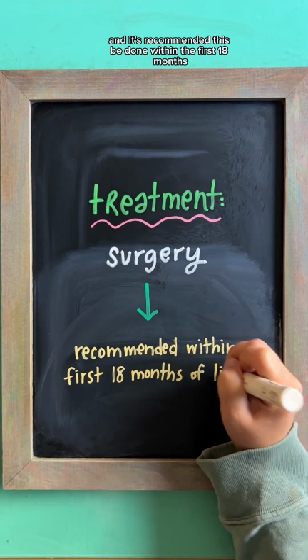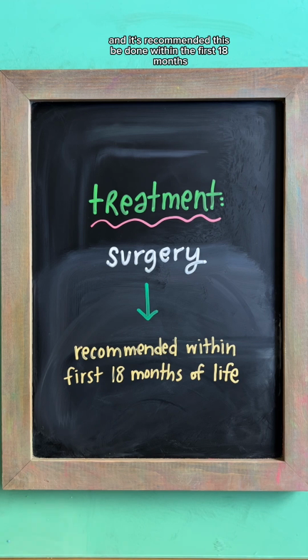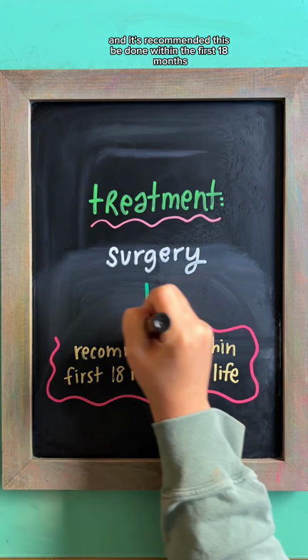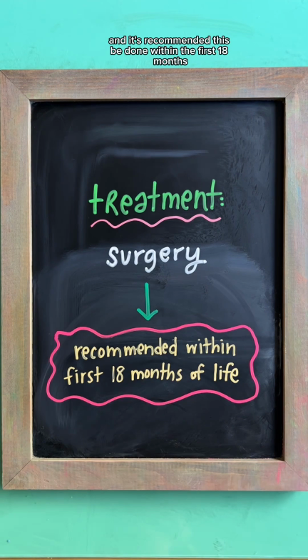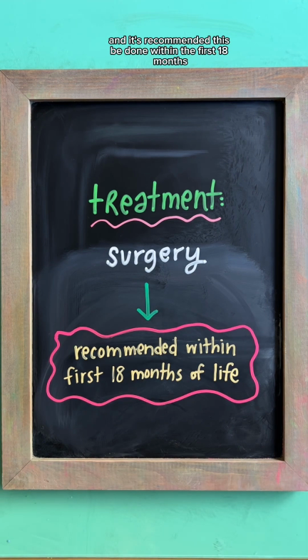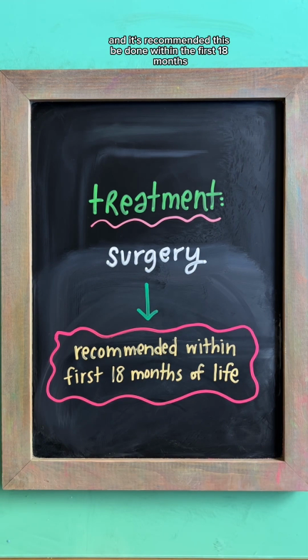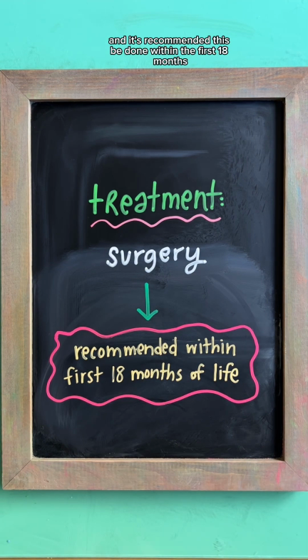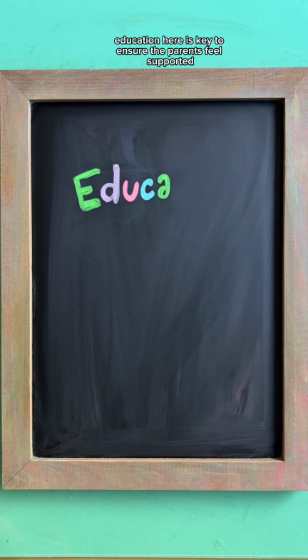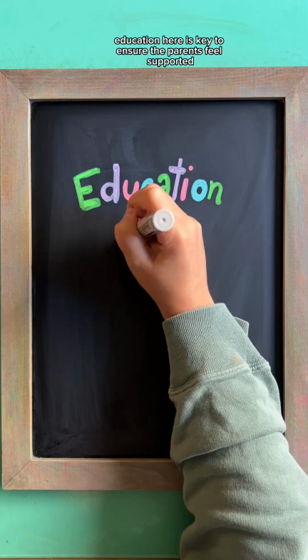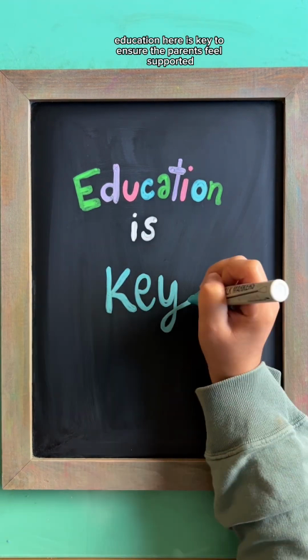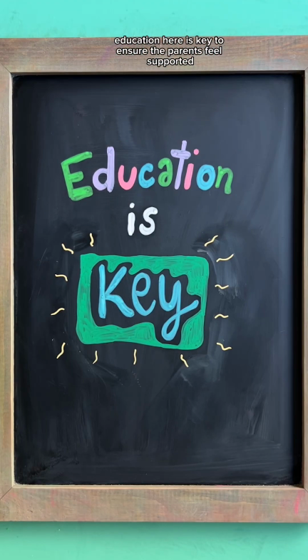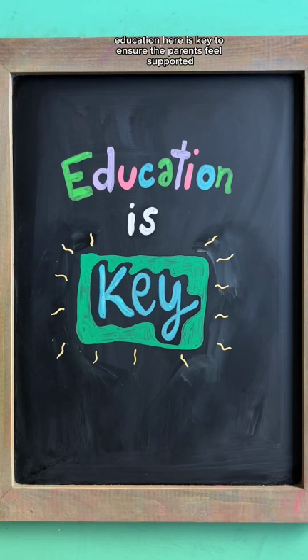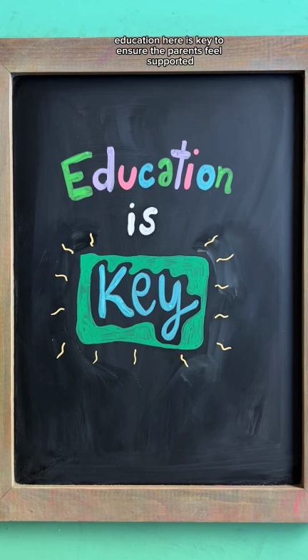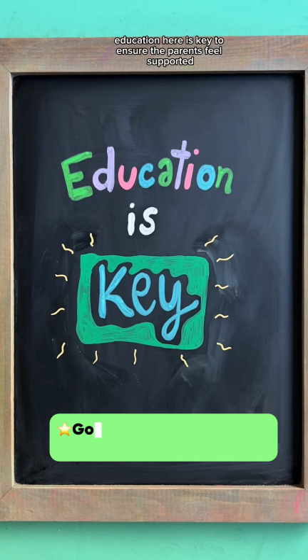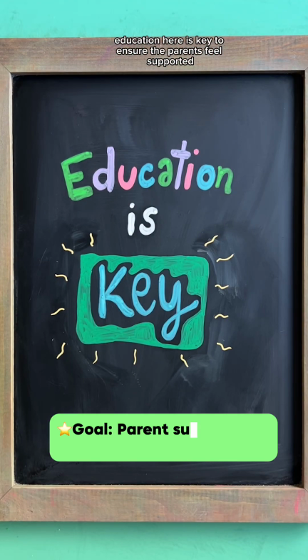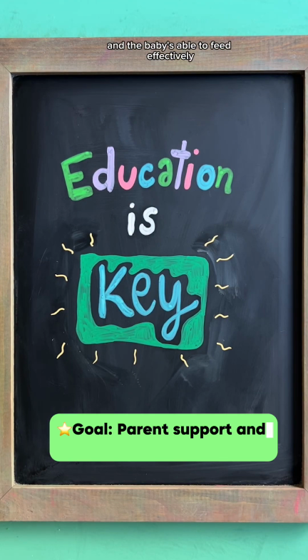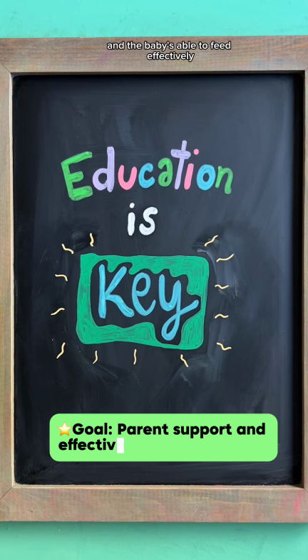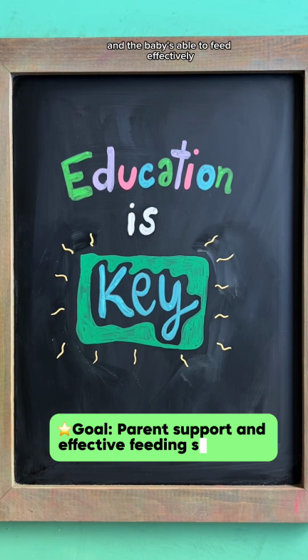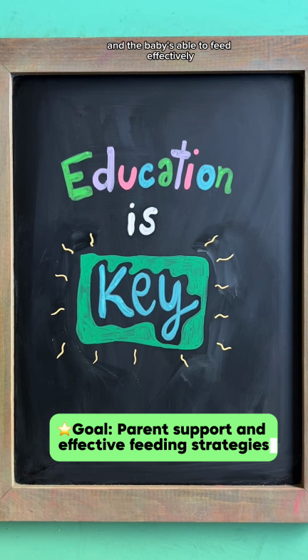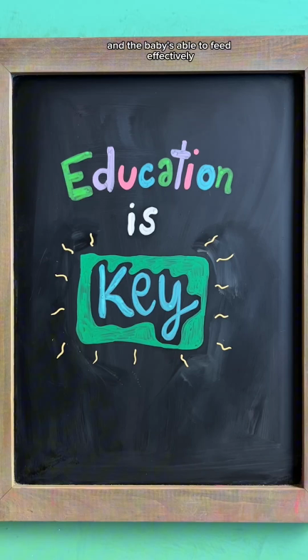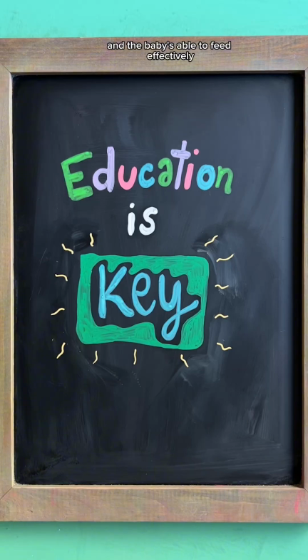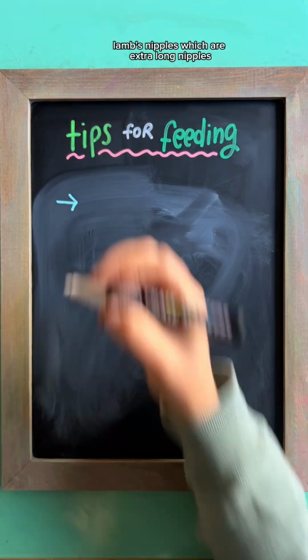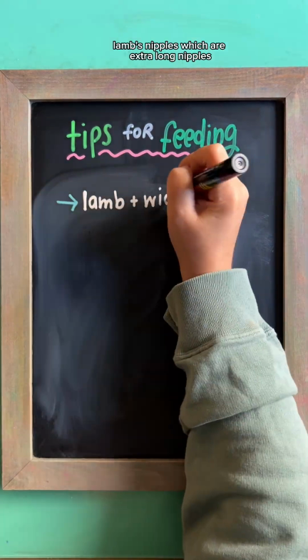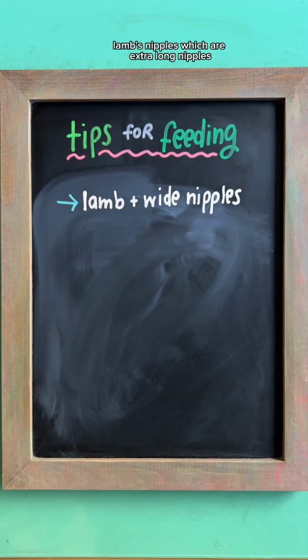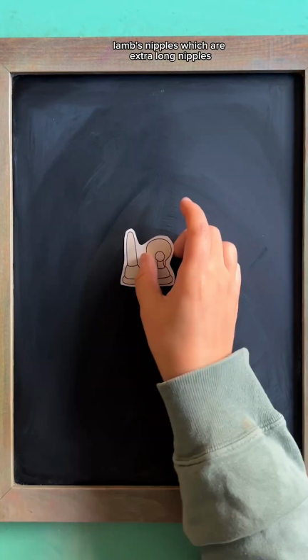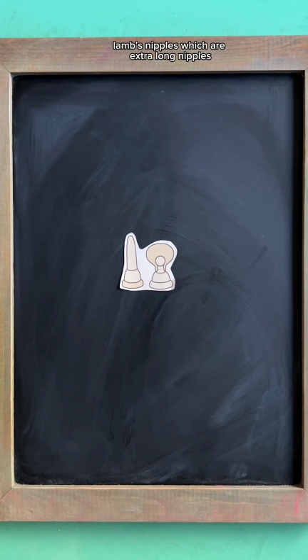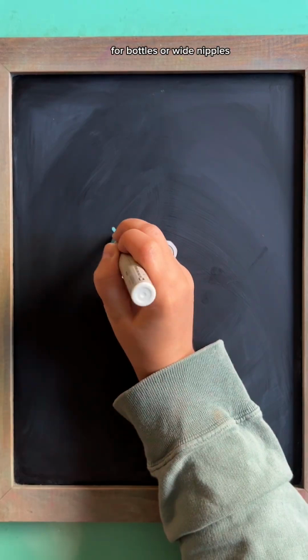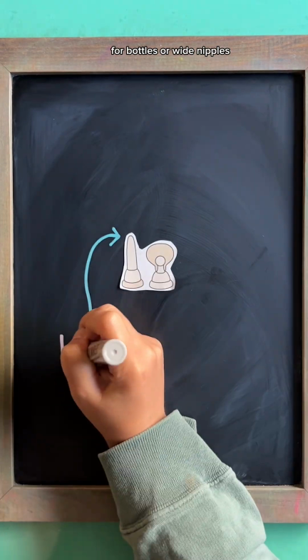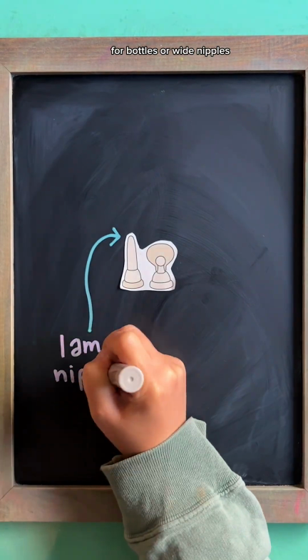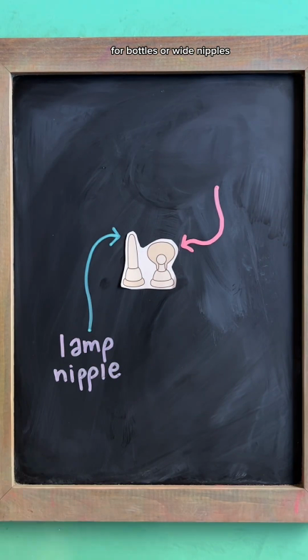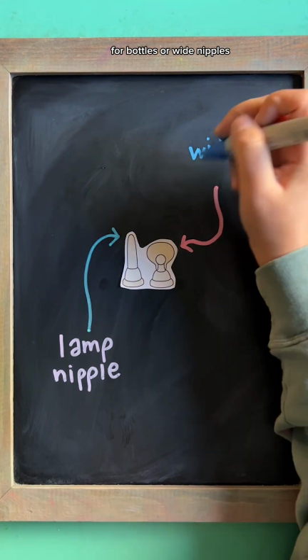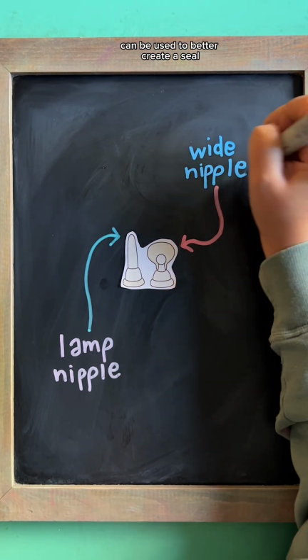The only treatment for cleft lip and palate is surgery, and it is recommended this be done within the first 18 months. Education is key to ensure the parents feel supported and the baby is able to feed effectively.